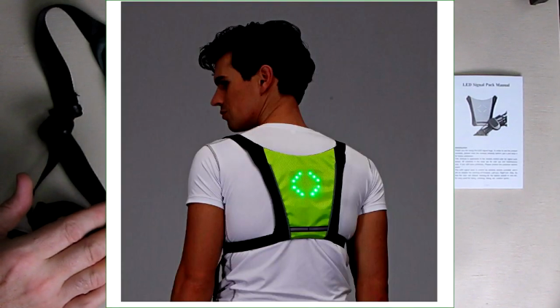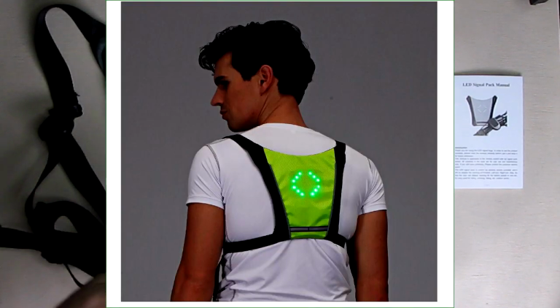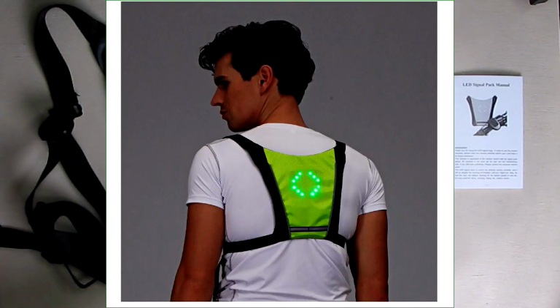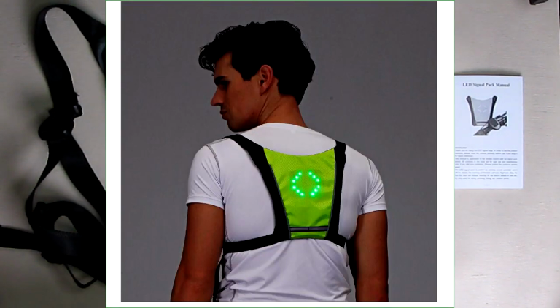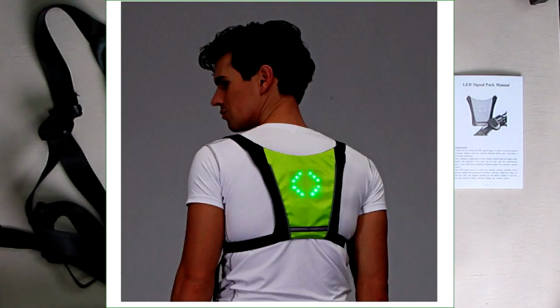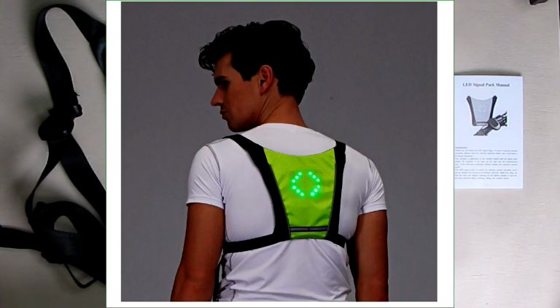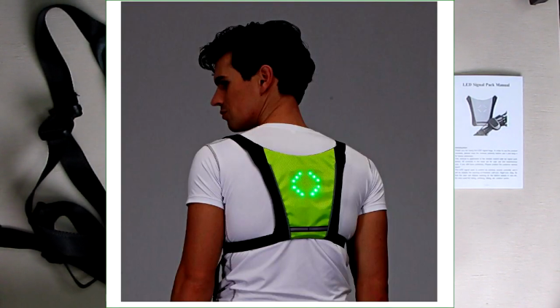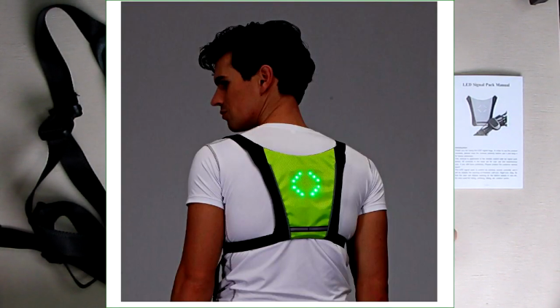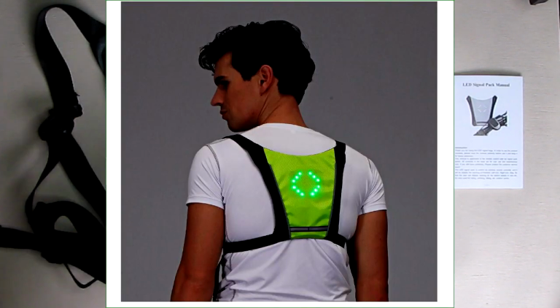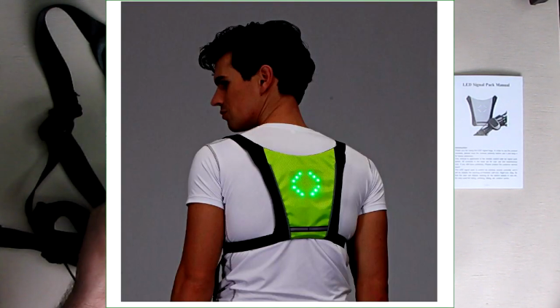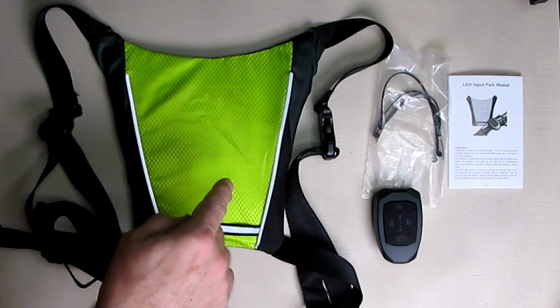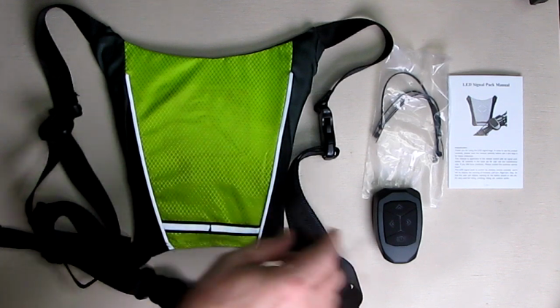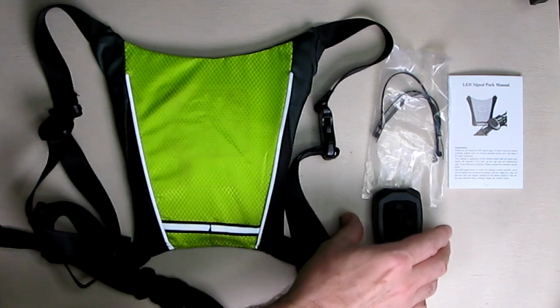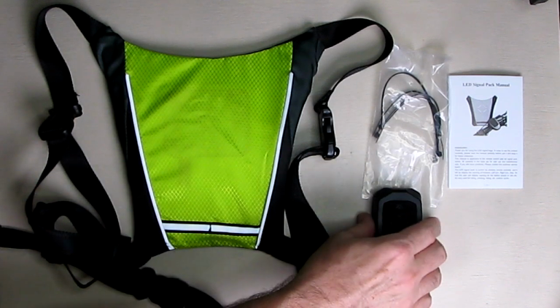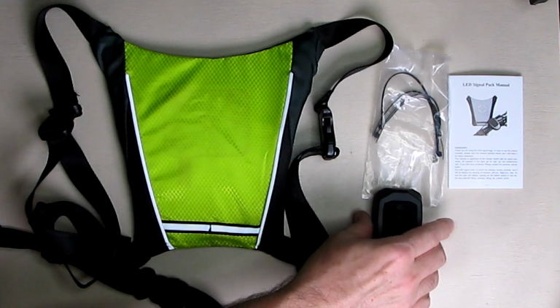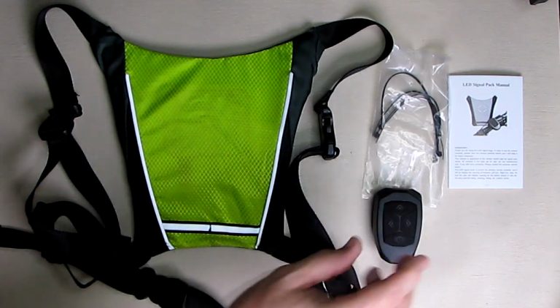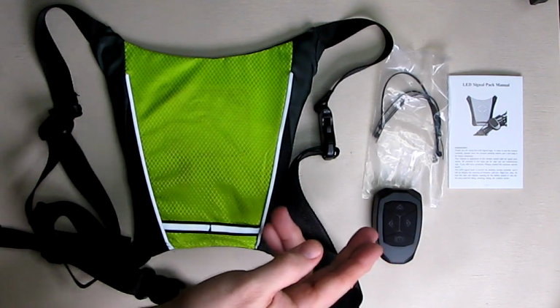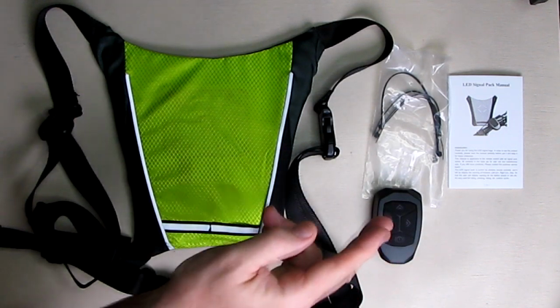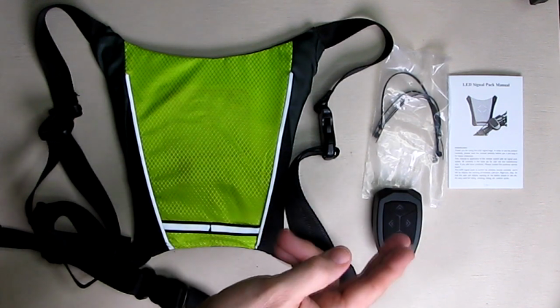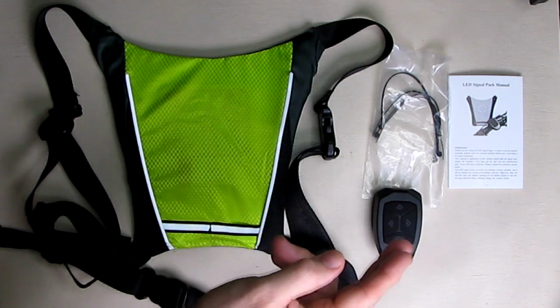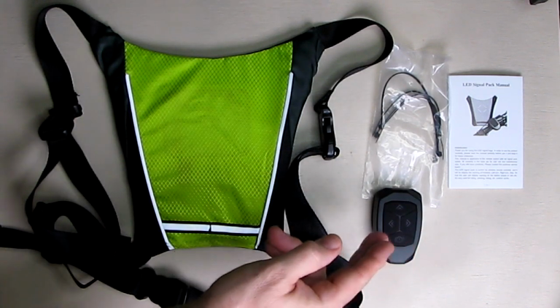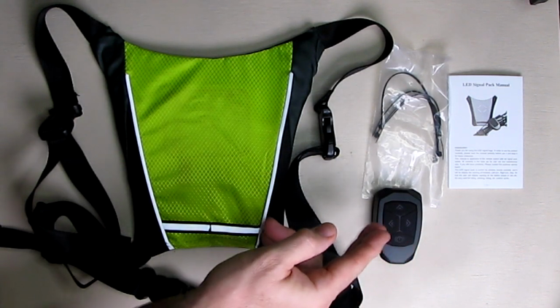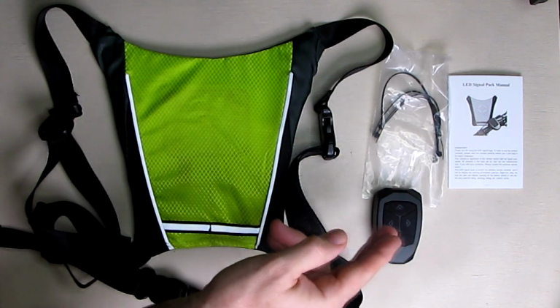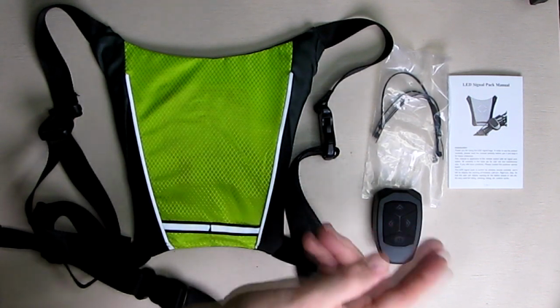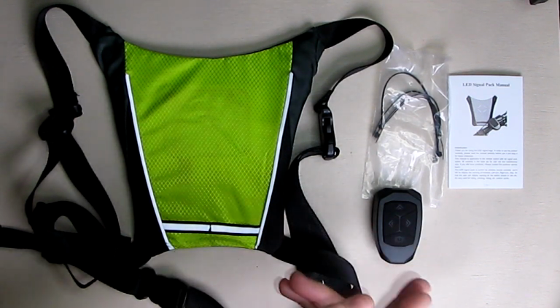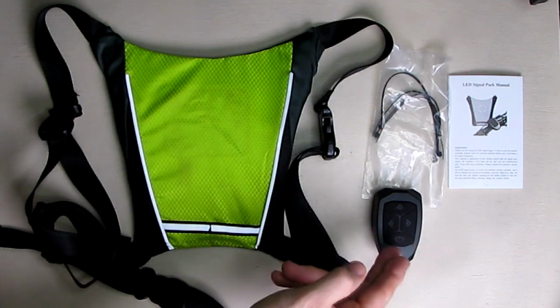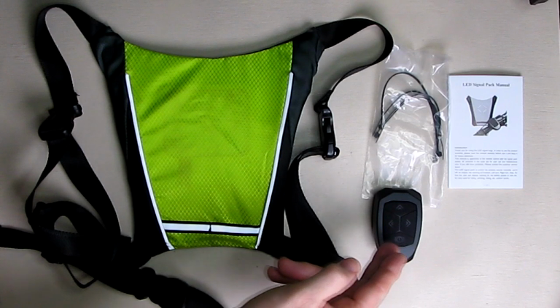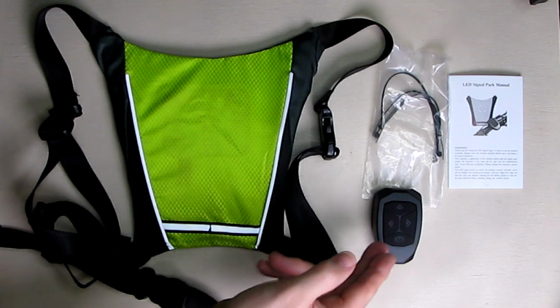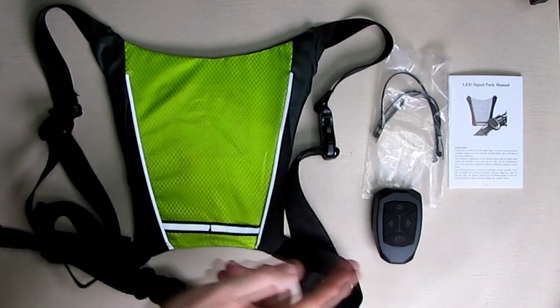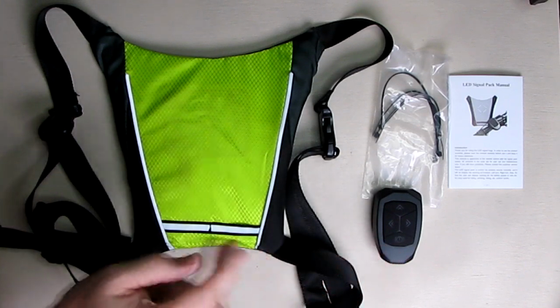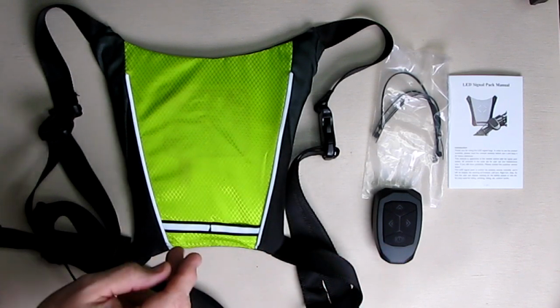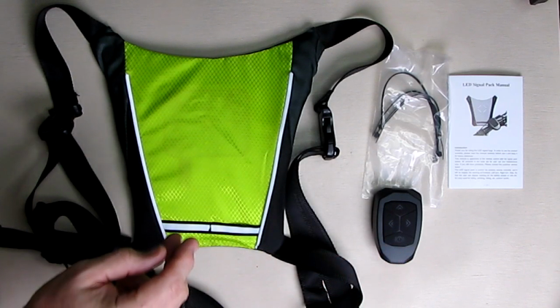It has a wireless remote that already came paired to the unit. That allows you to signal forward, left turn, right turn, or the brake symbol.